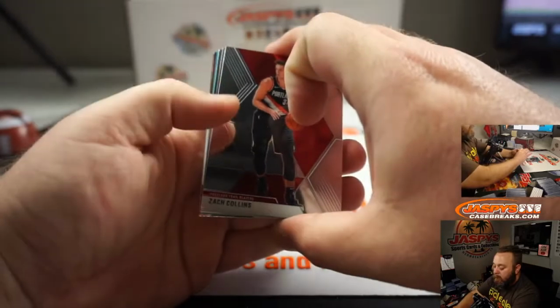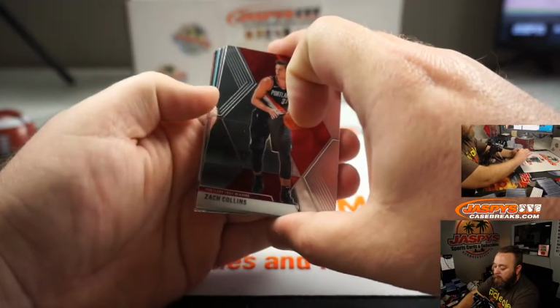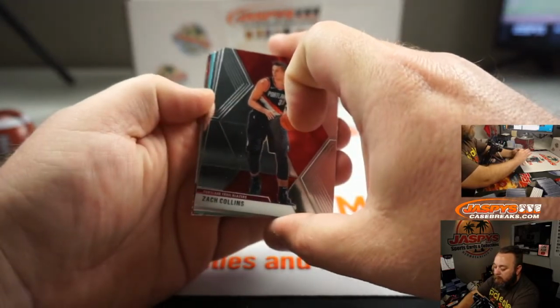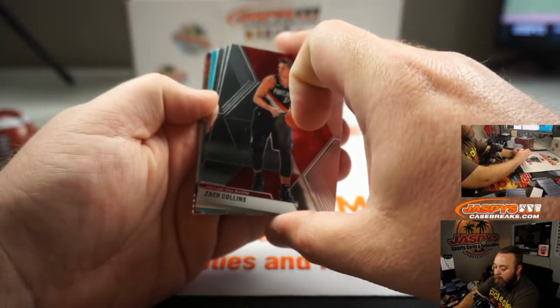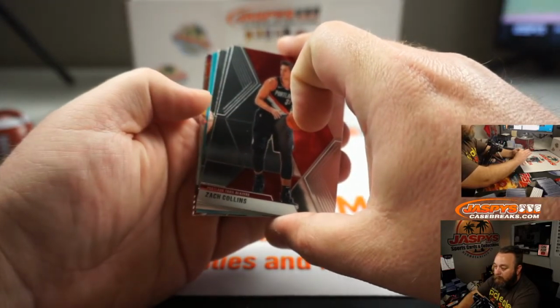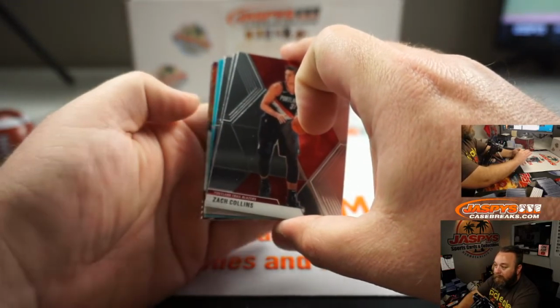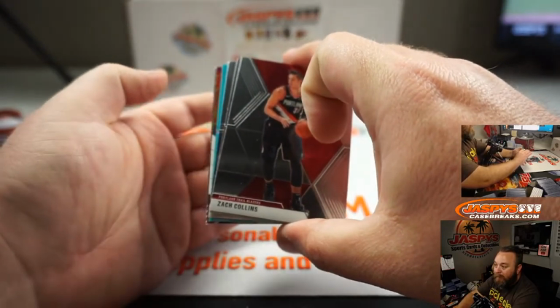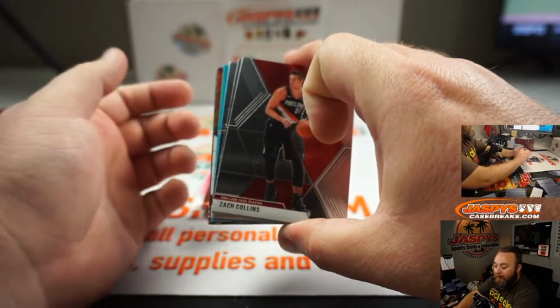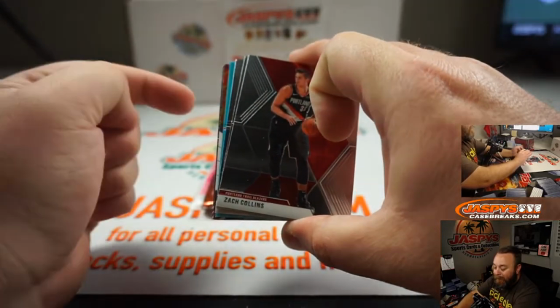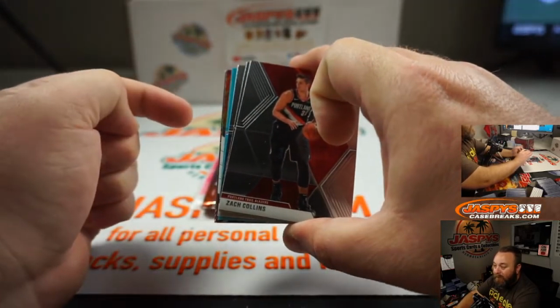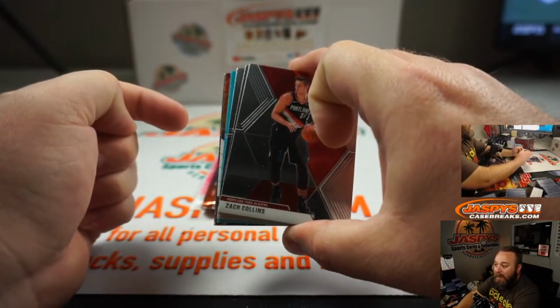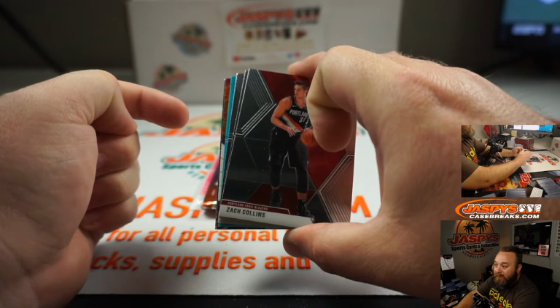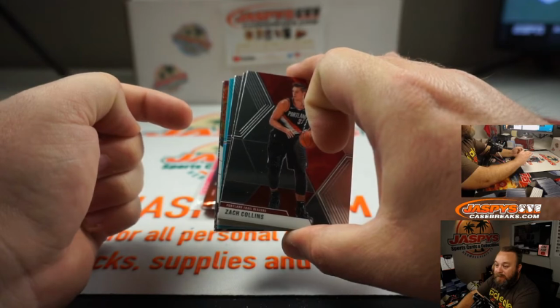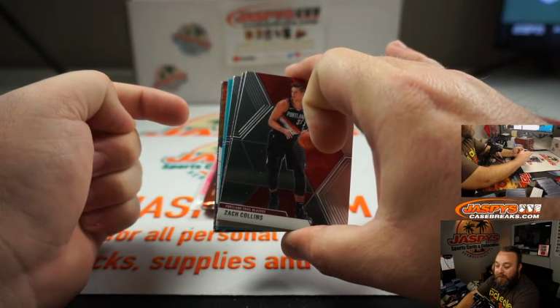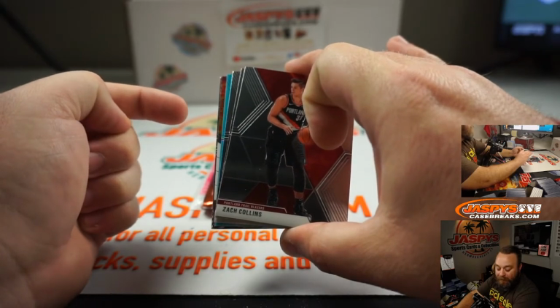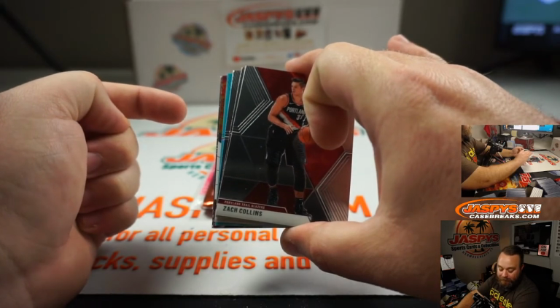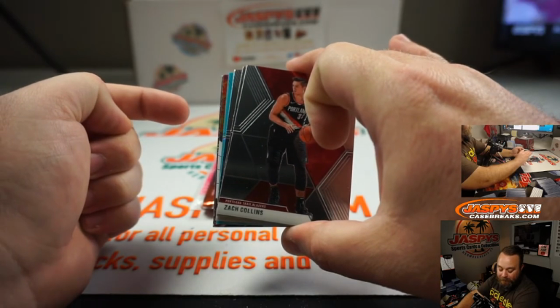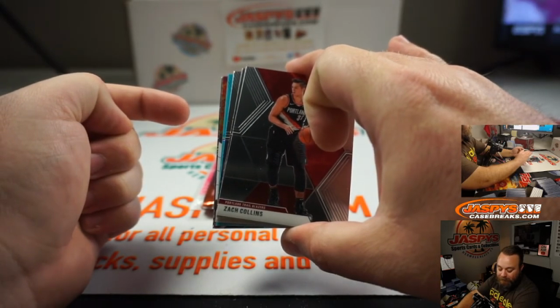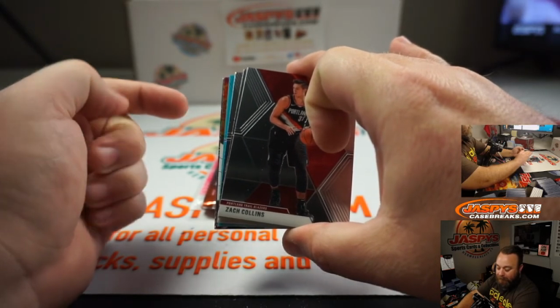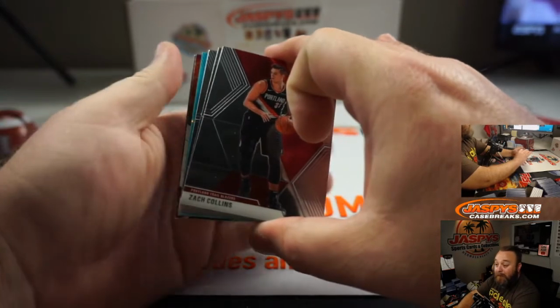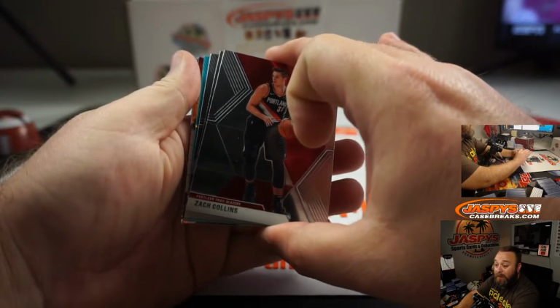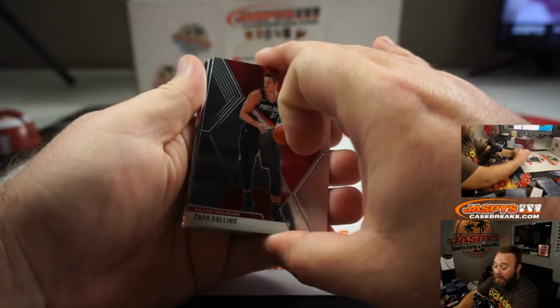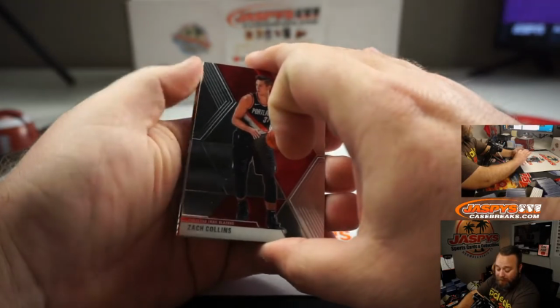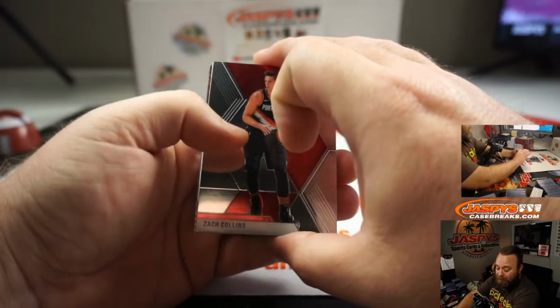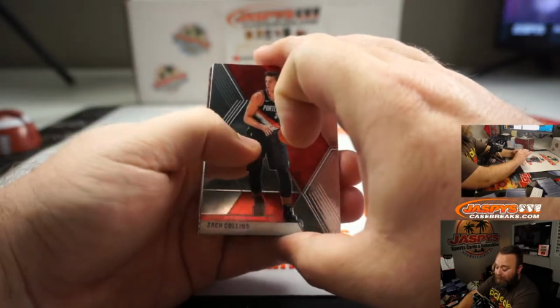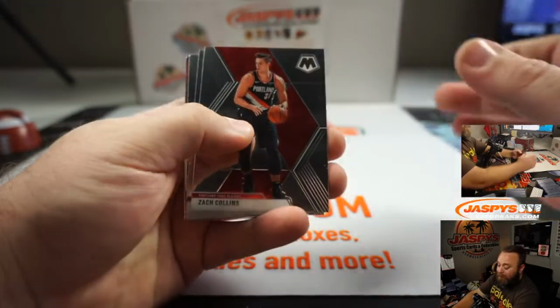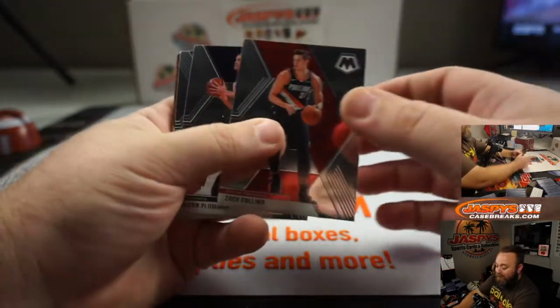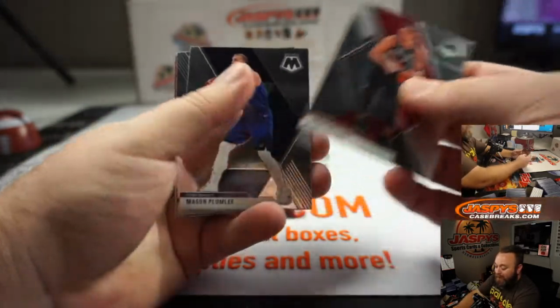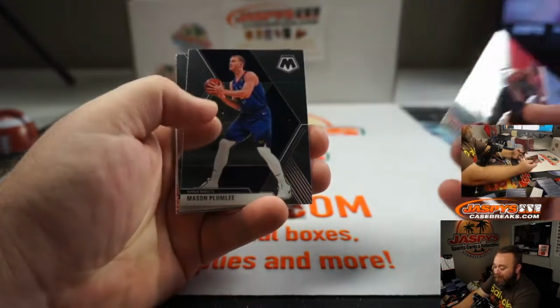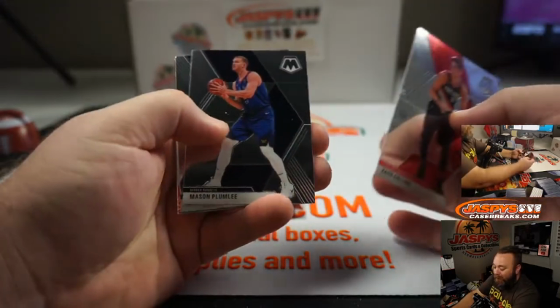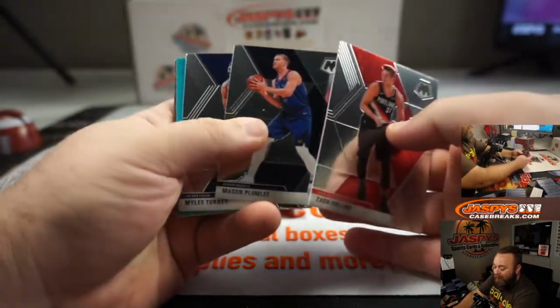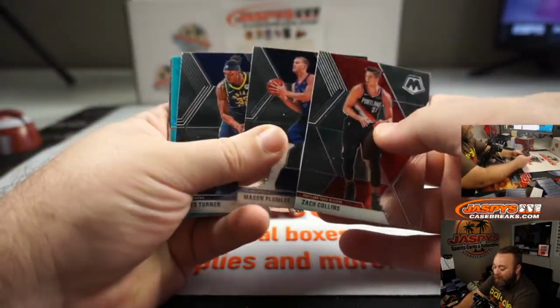Ooh, Mark, good picking. That's a blue reactive — that should be numbered to 15. Now let's hope it has a big name on it. Zach Collins, Mason Plumlee.